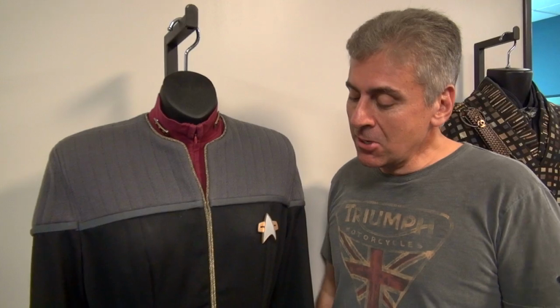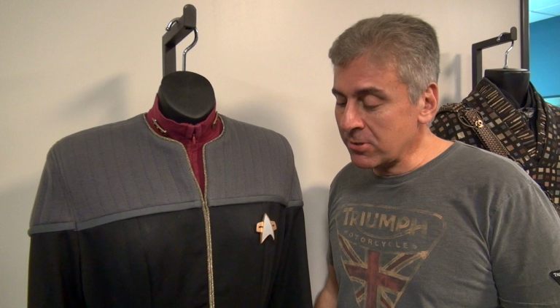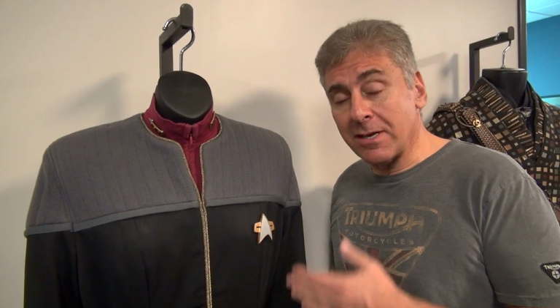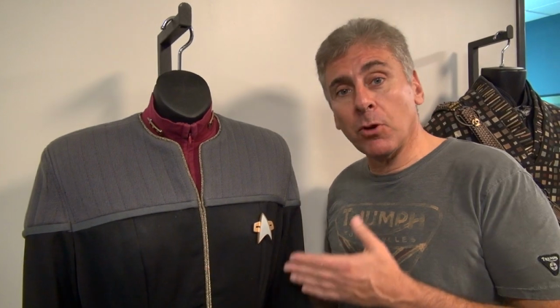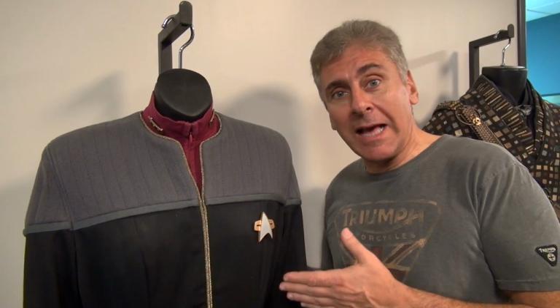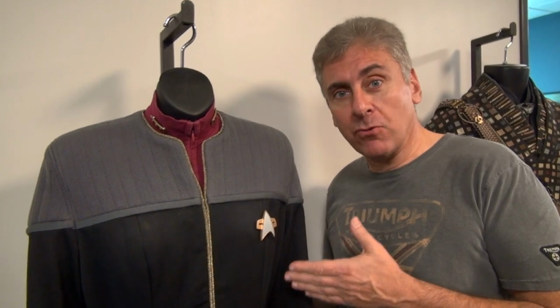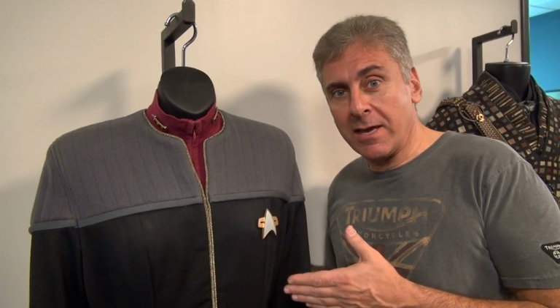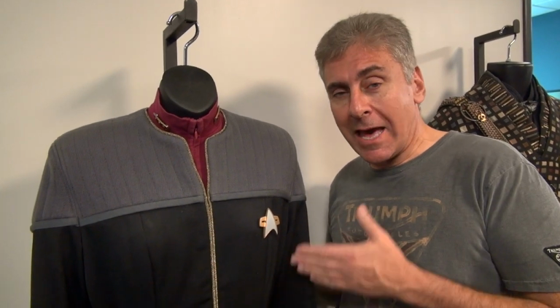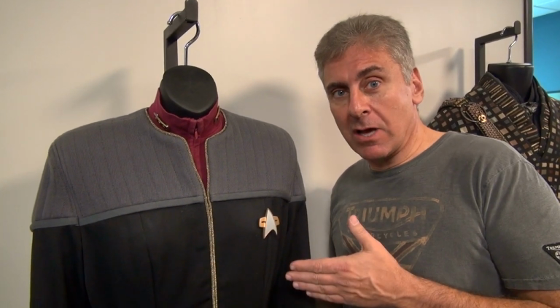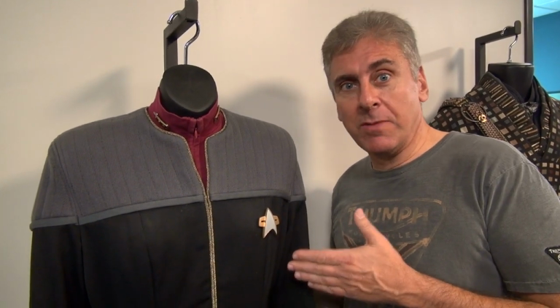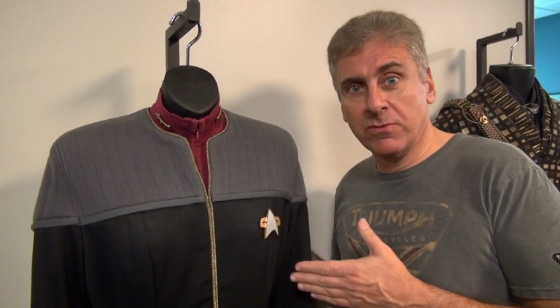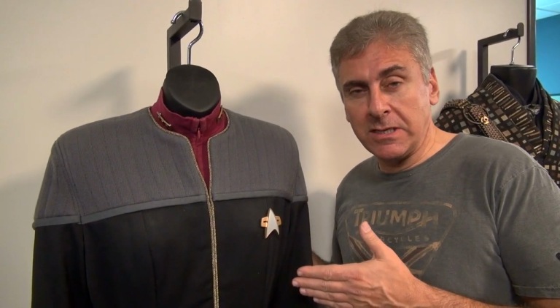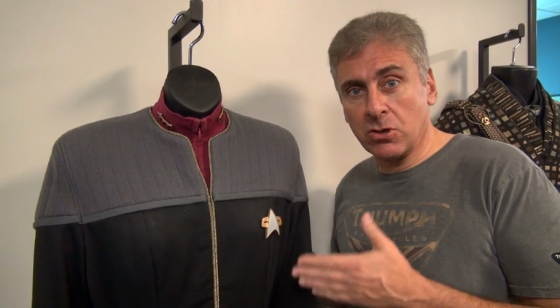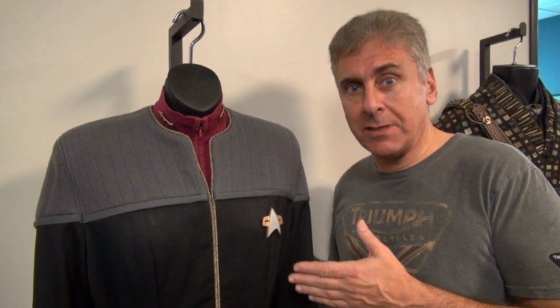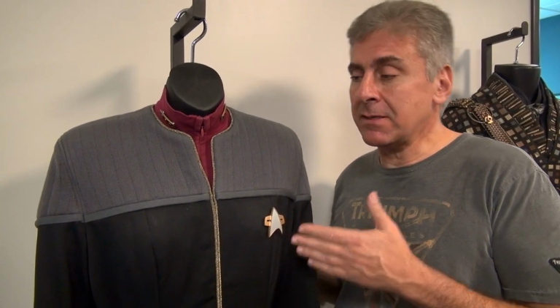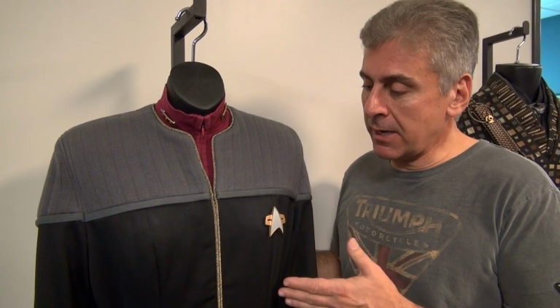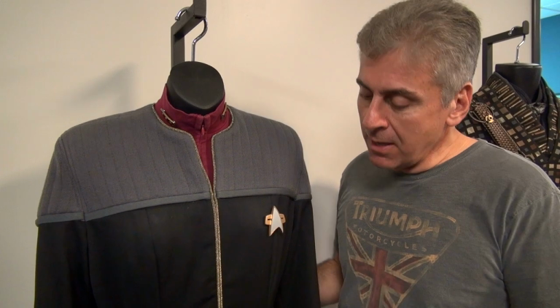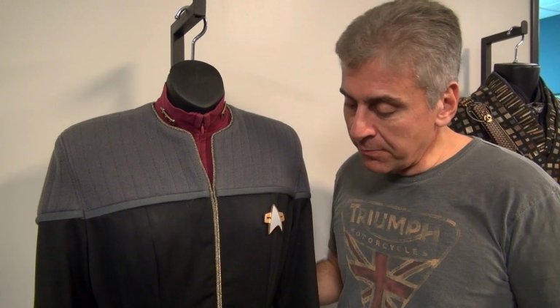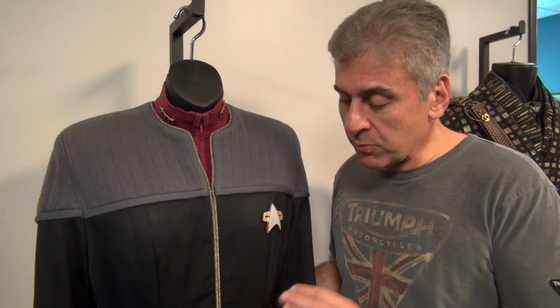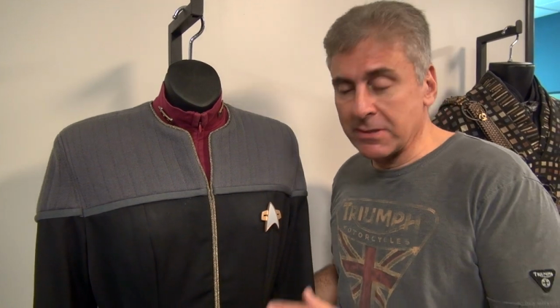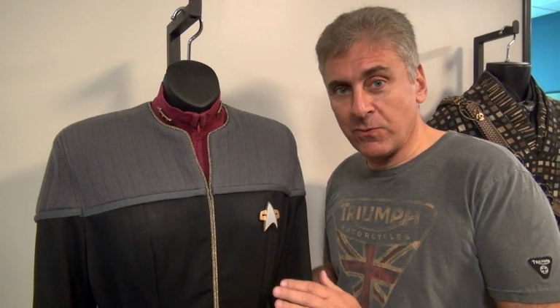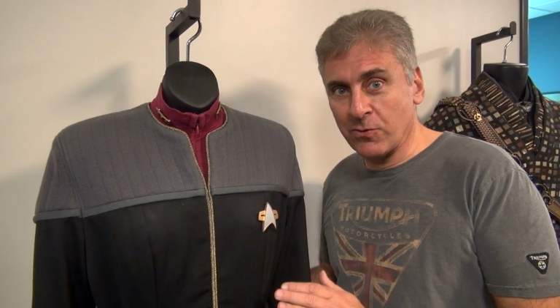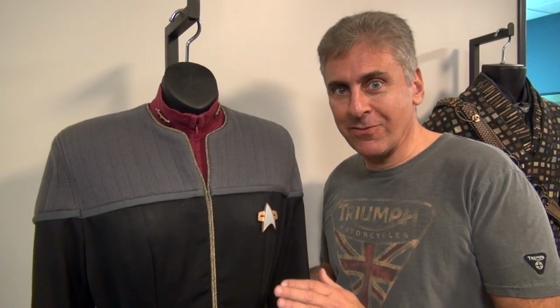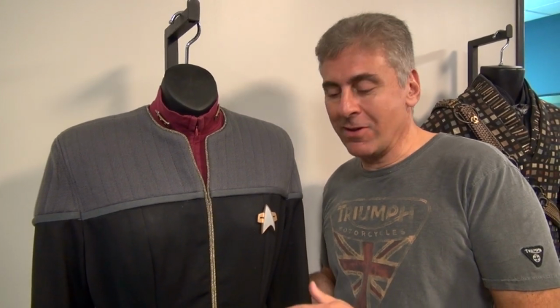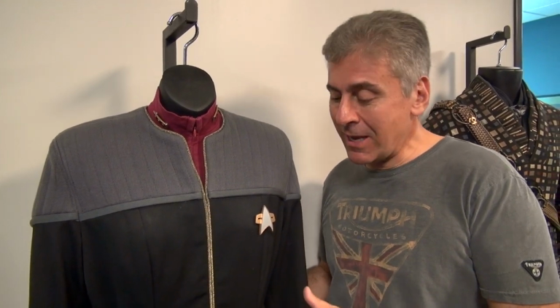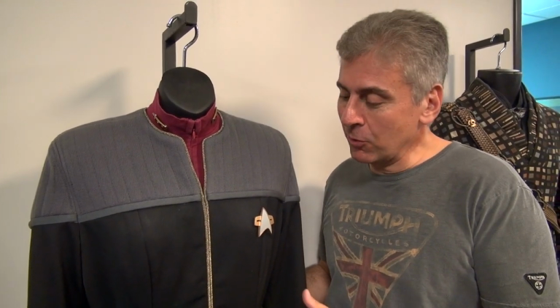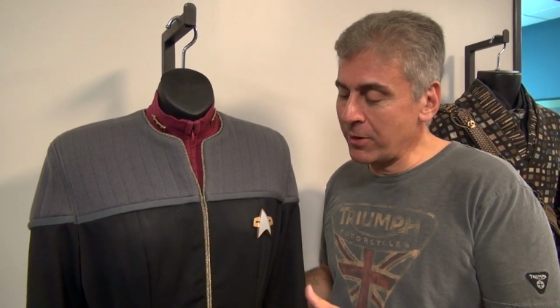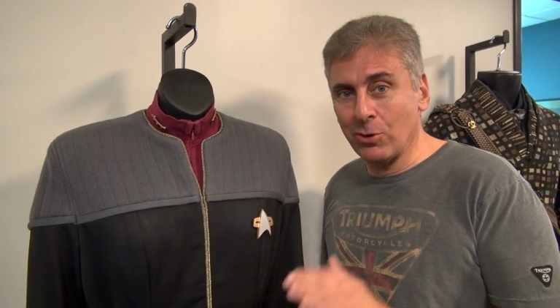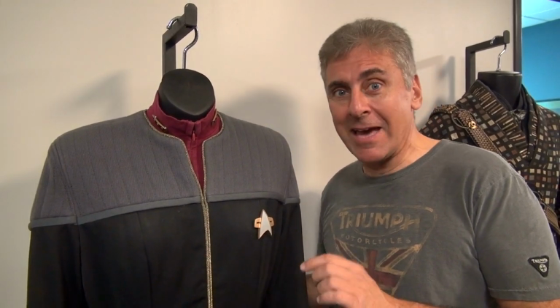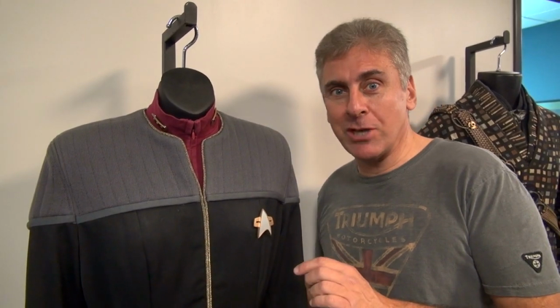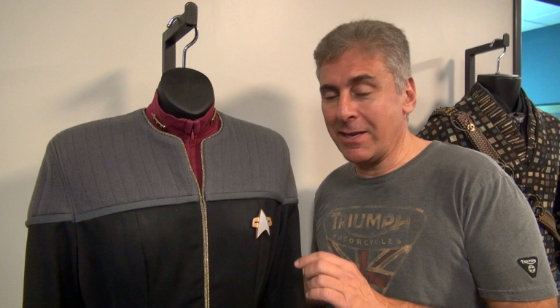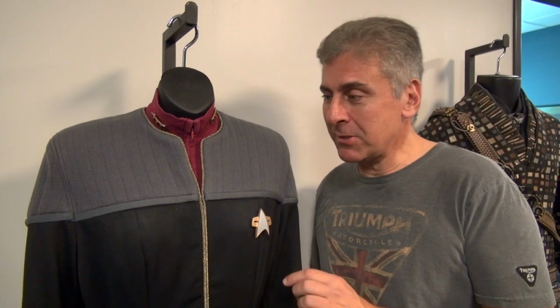So this is the typical black and gray Admiral costume that you would have seen in Star Trek Deep Space Nine. This one obviously was fitted for Kate Mulgrew in her role of Admiral Janeway in Nemesis.